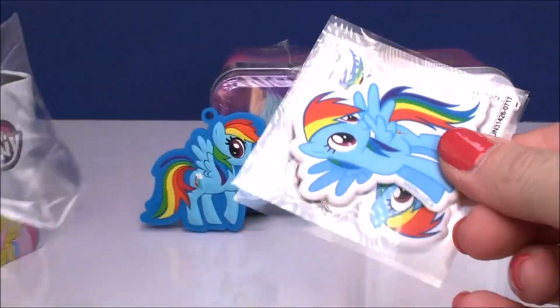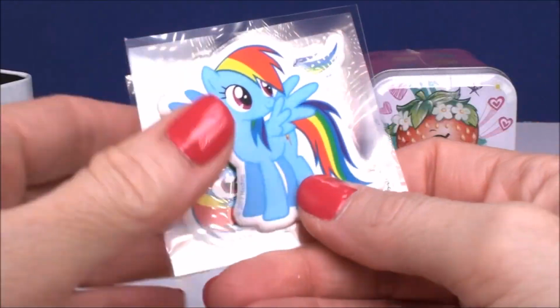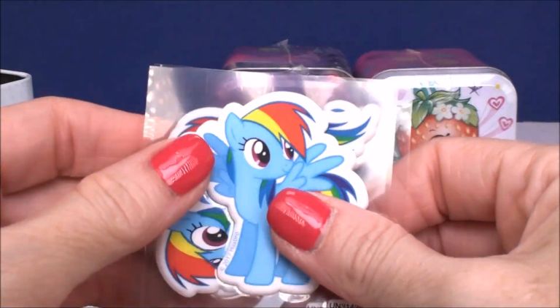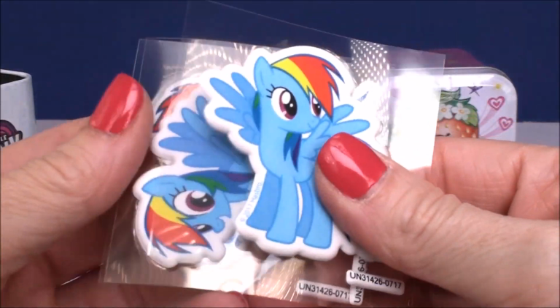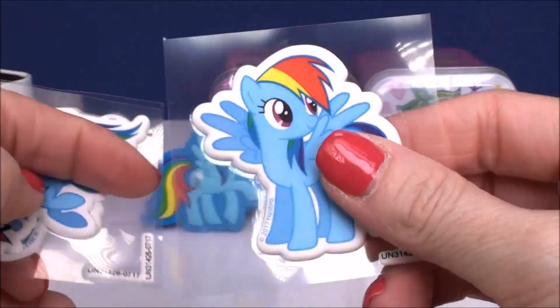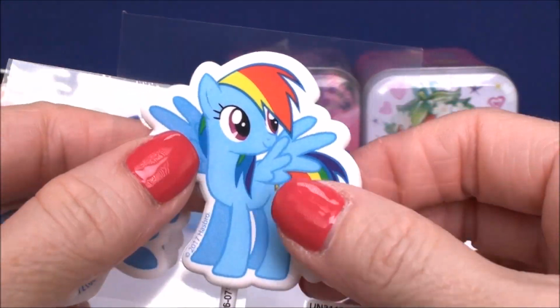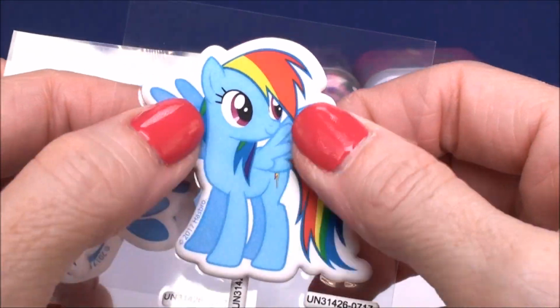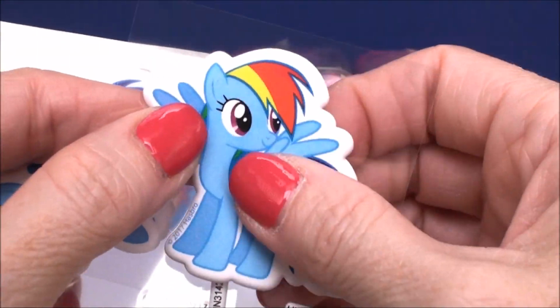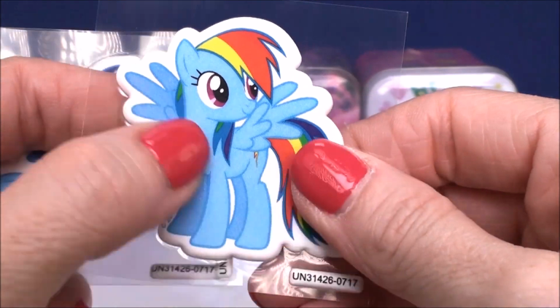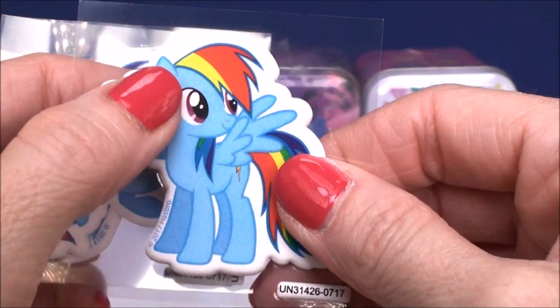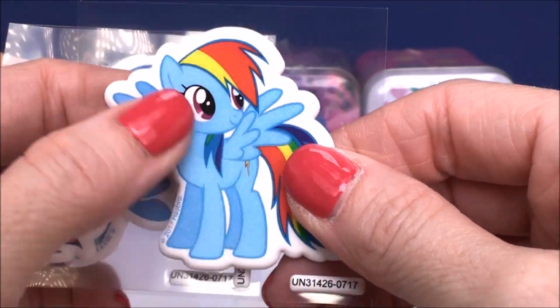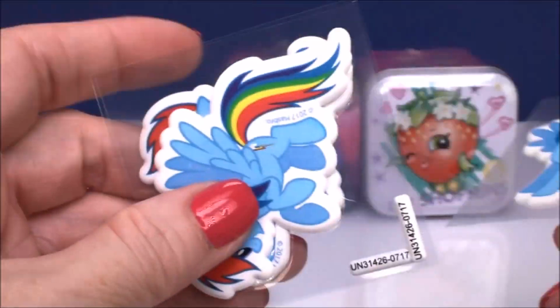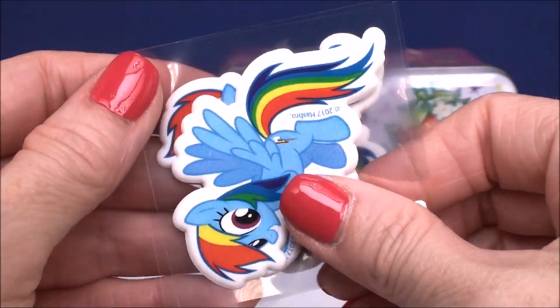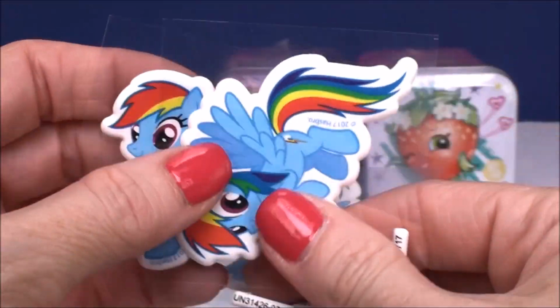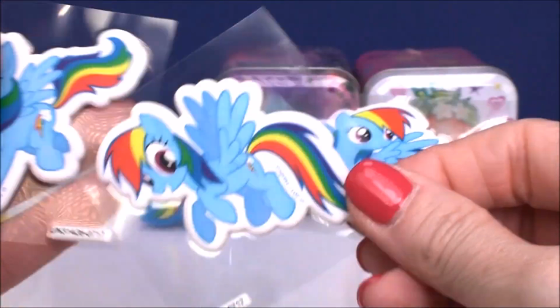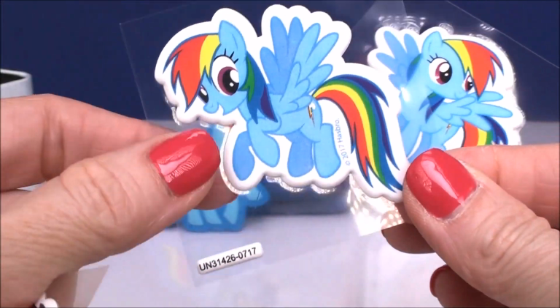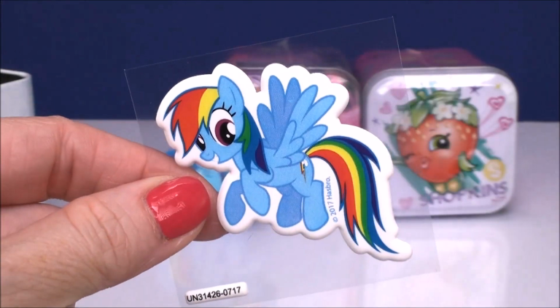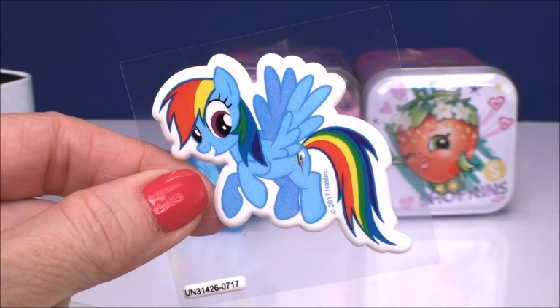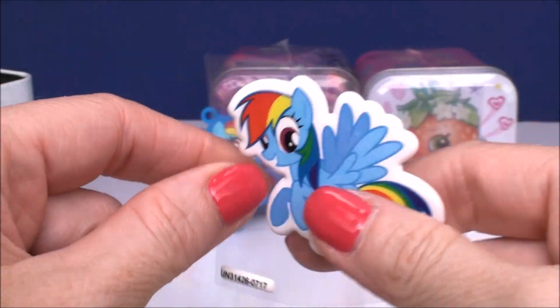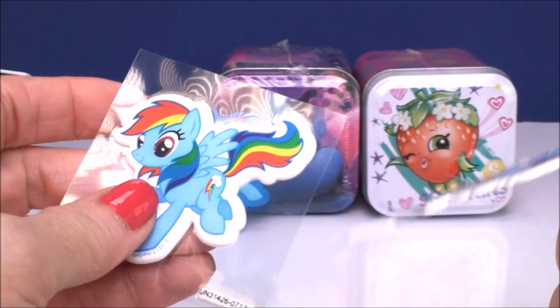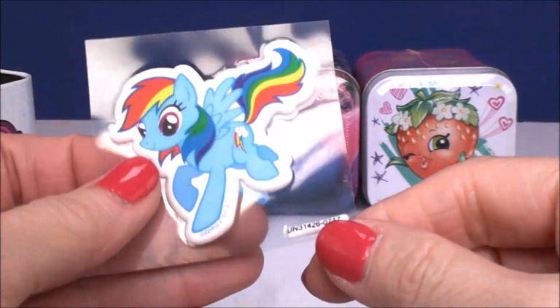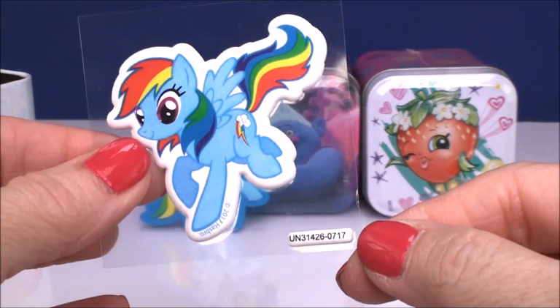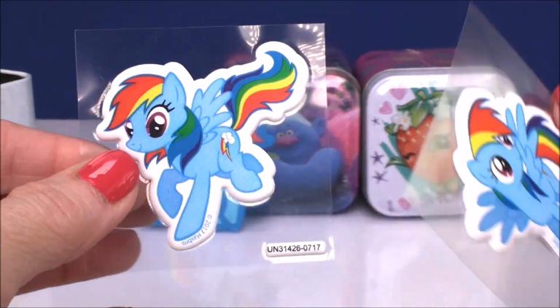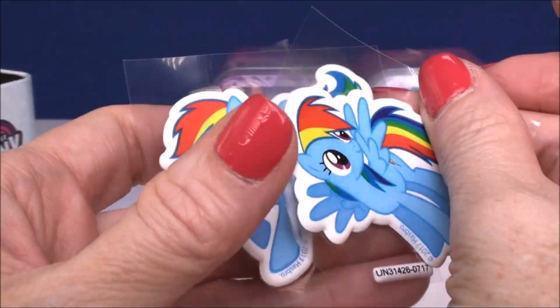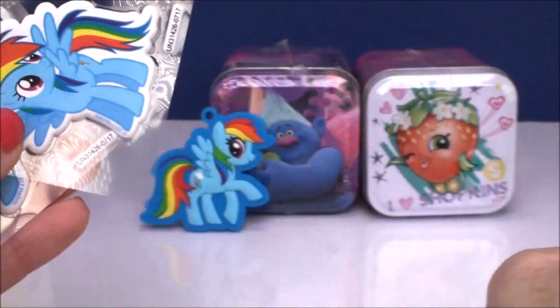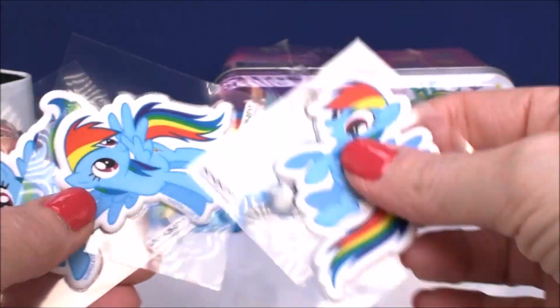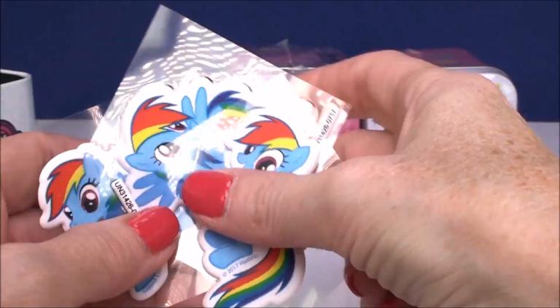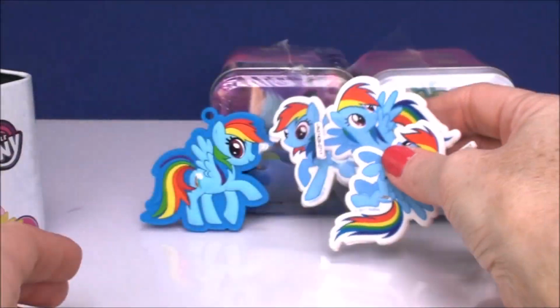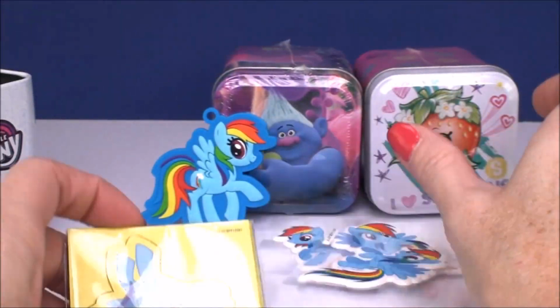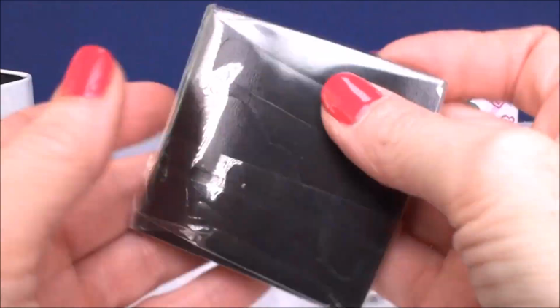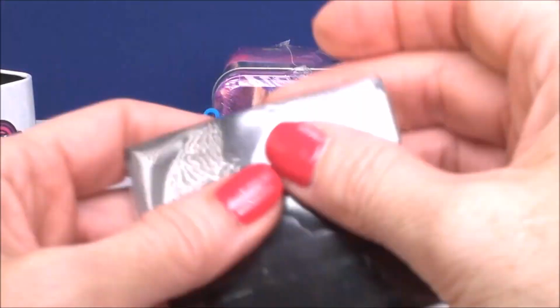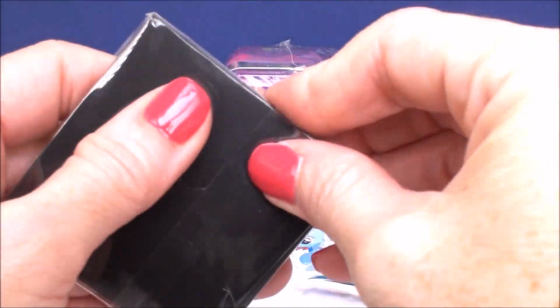Again, really beautiful quality. These are kind of like puffy stickers — they're really super soft. You get three different poses. Really pretty stuff. And then you get the magnet cards.